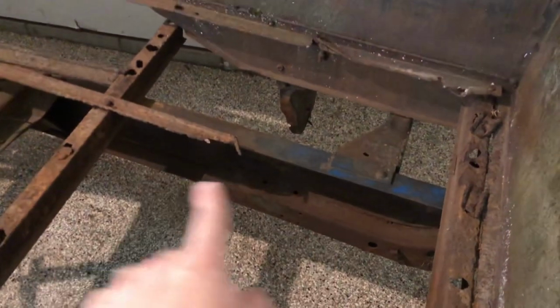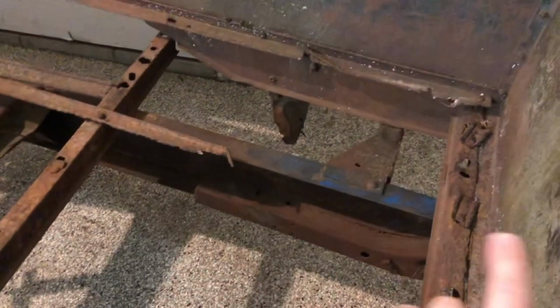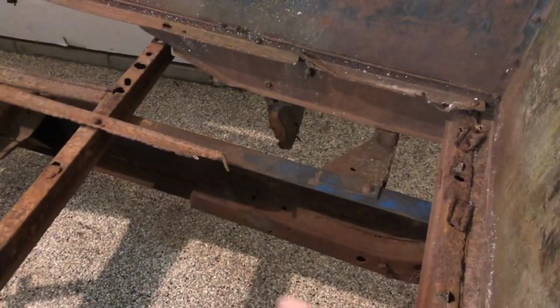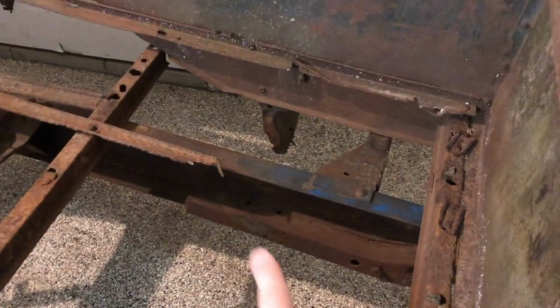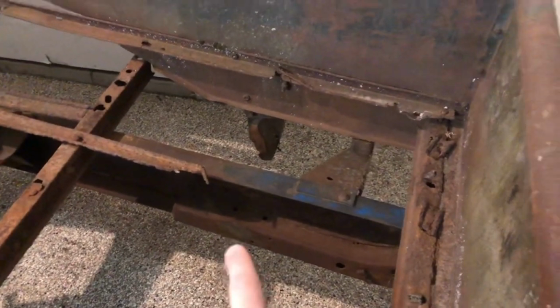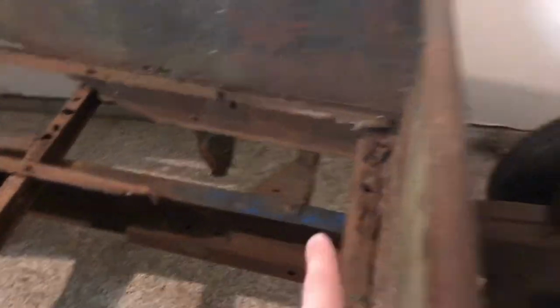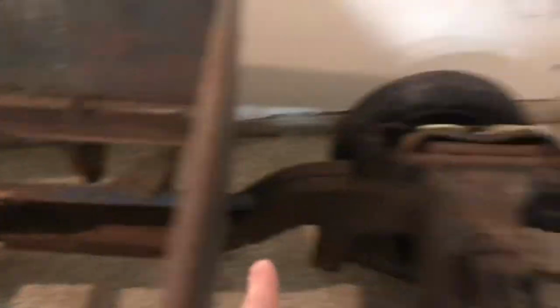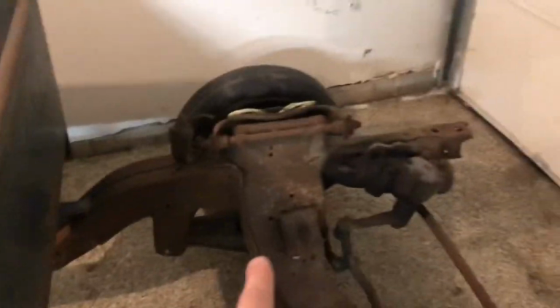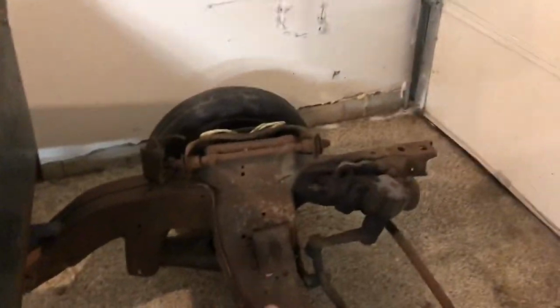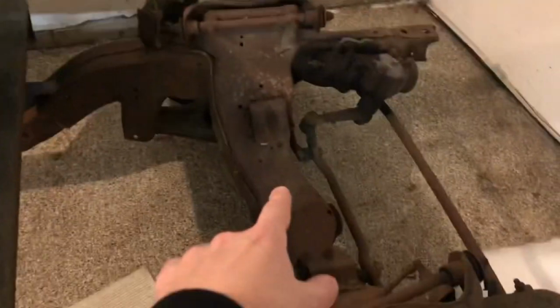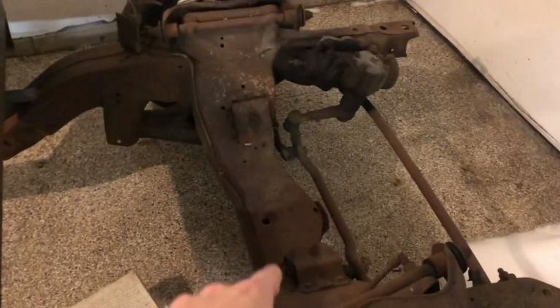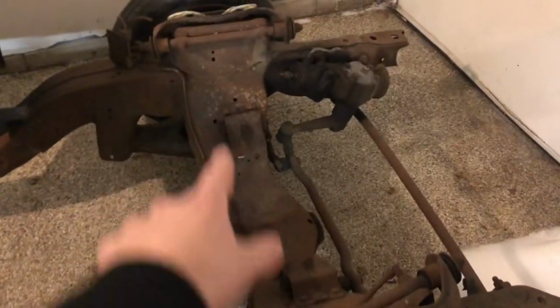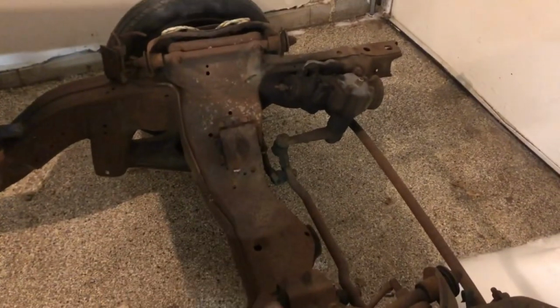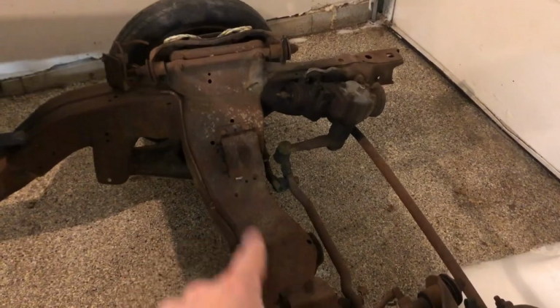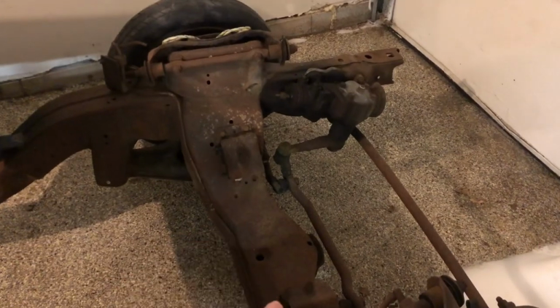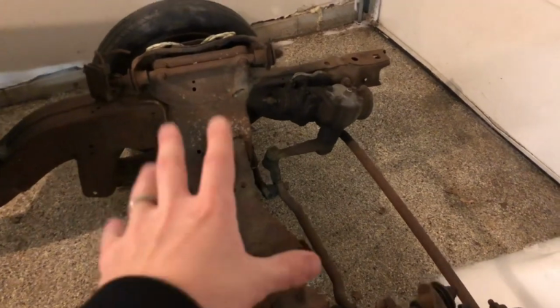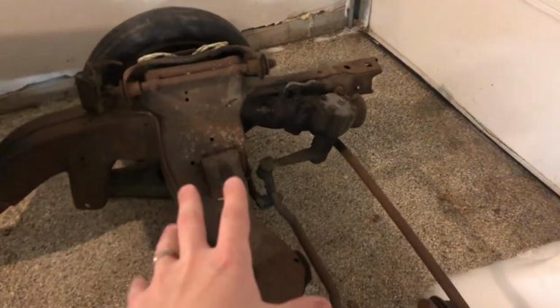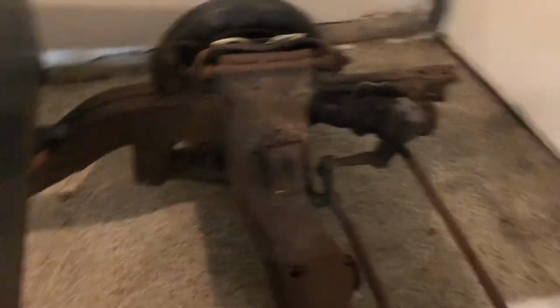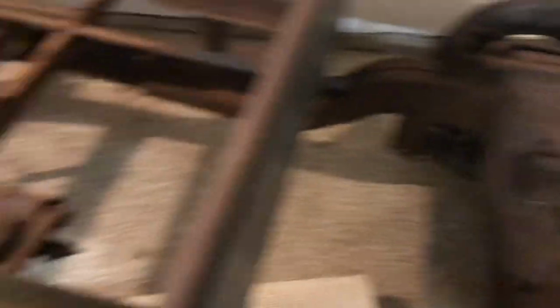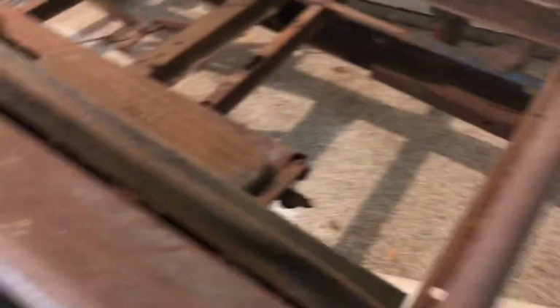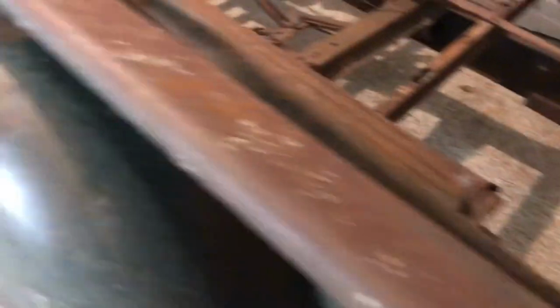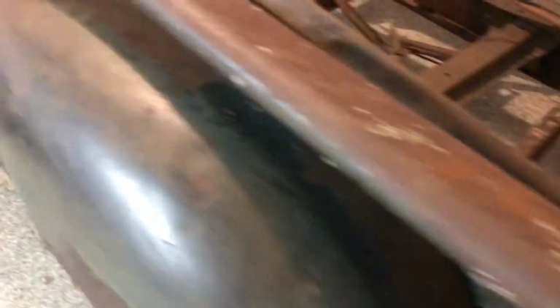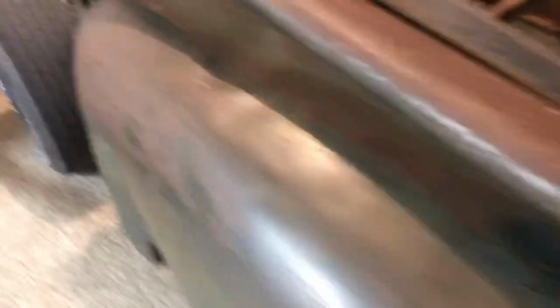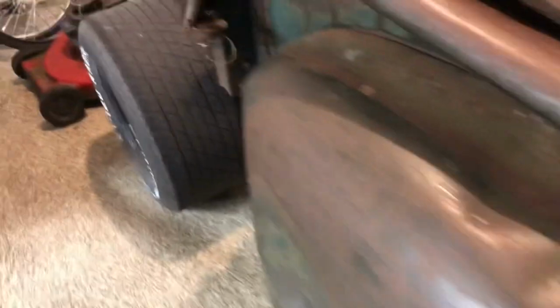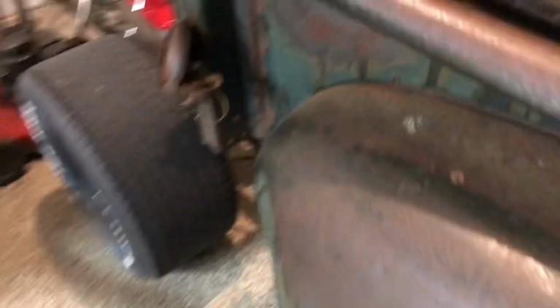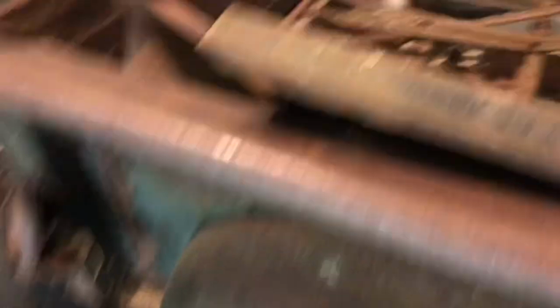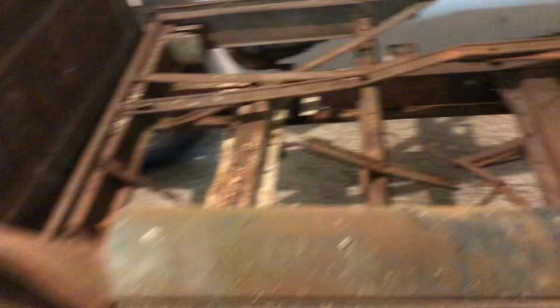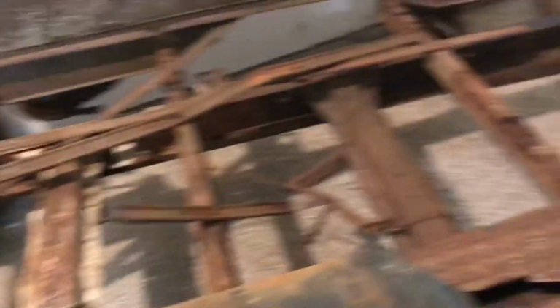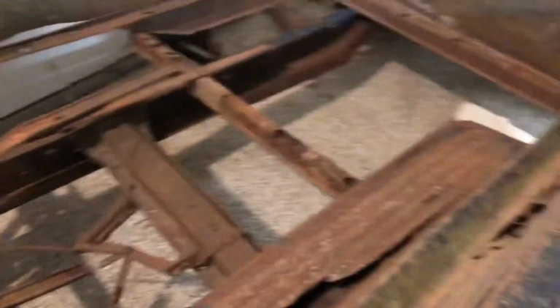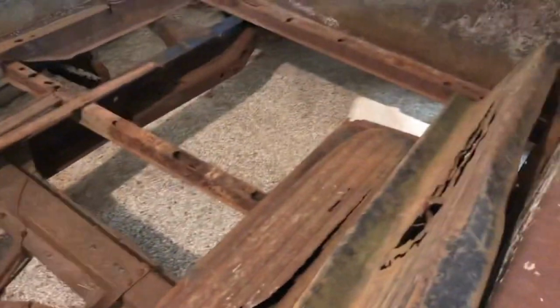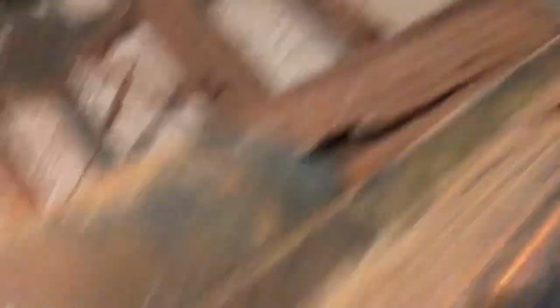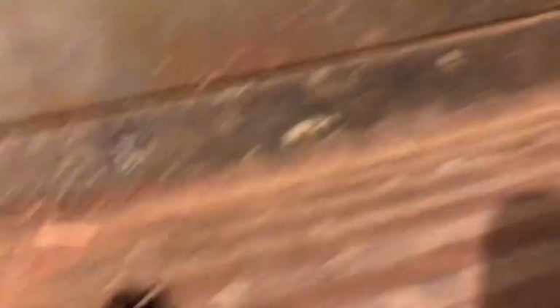It's welded up onto the 55 frame — the 55 frame was cut, and then this is Nova frame. And then this is just a 350 mounting here, so I should be able to put an LS in here with some brackets. I know they have other stuff available for that. And then I'm gonna try and save as much sheet metal as I can.